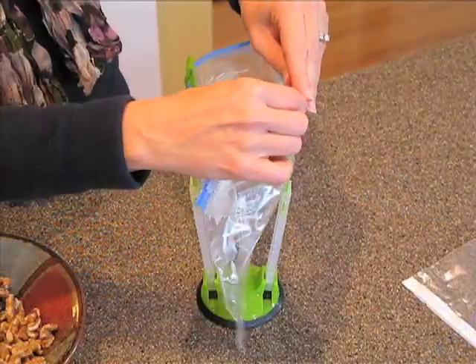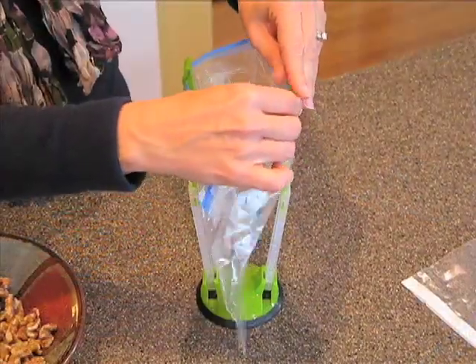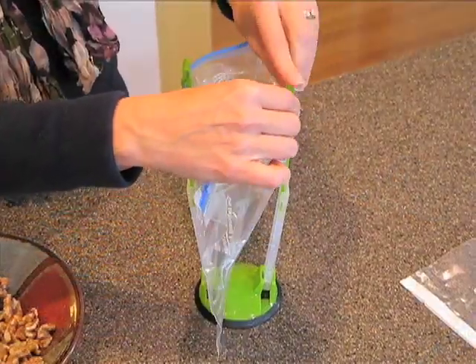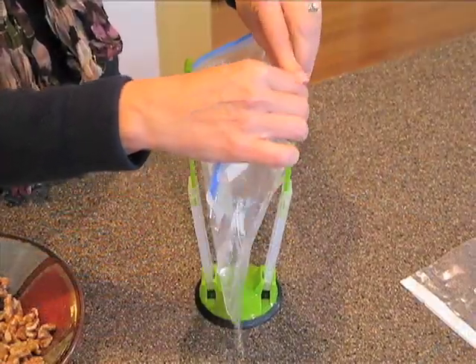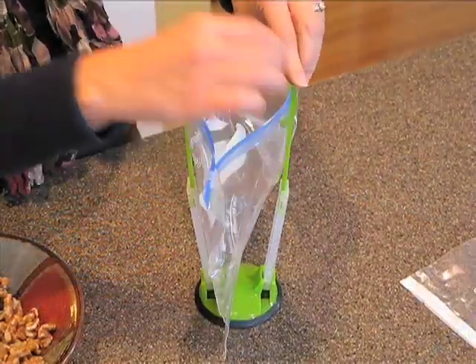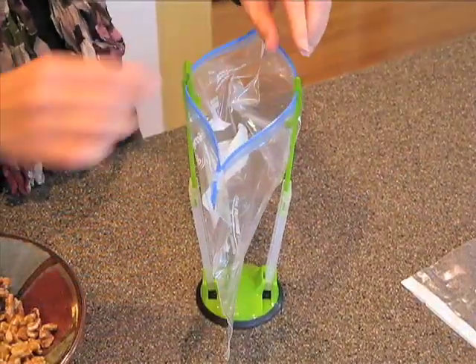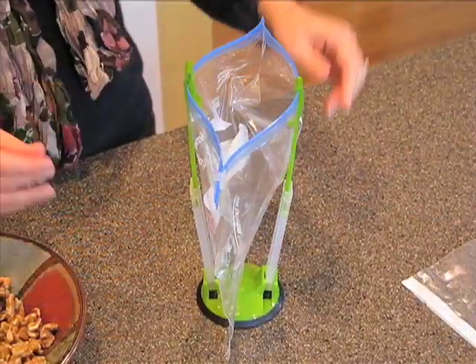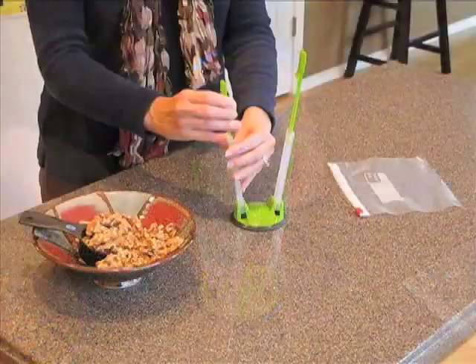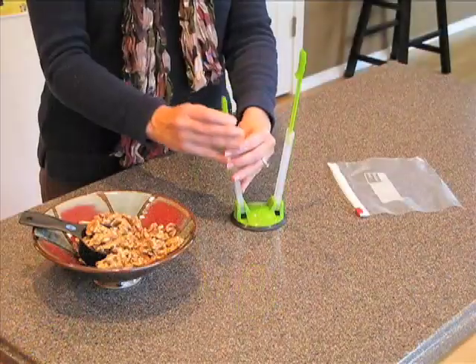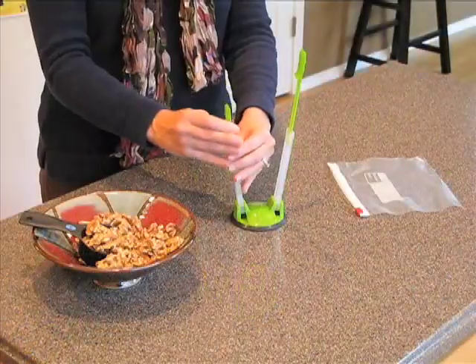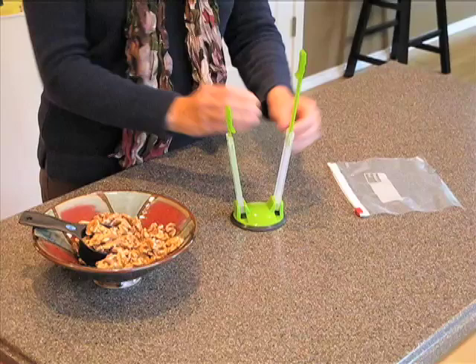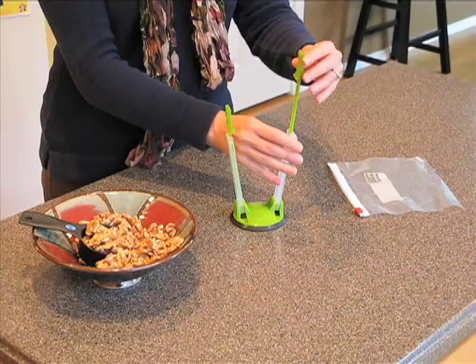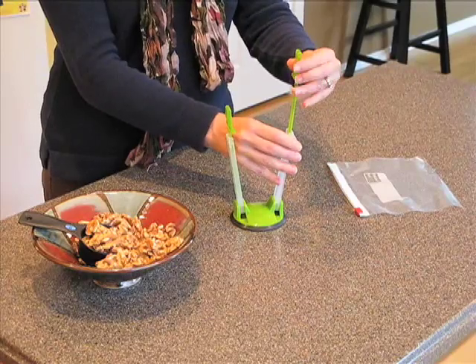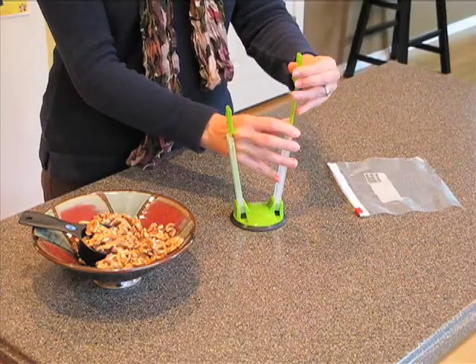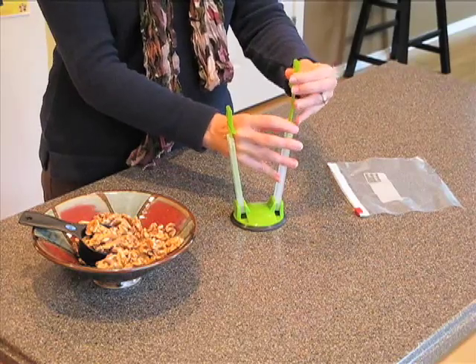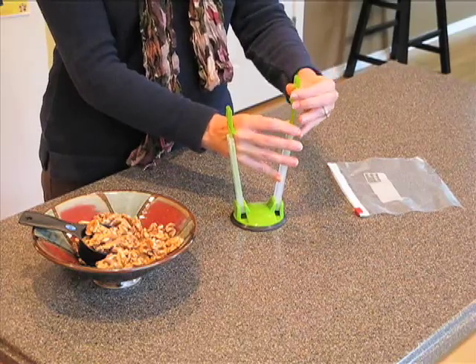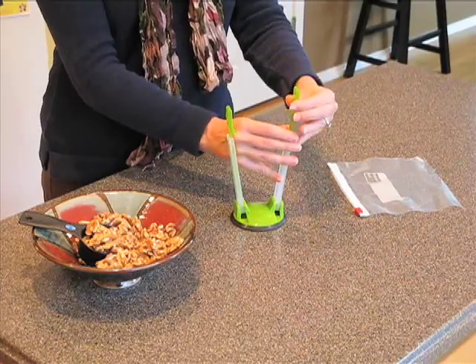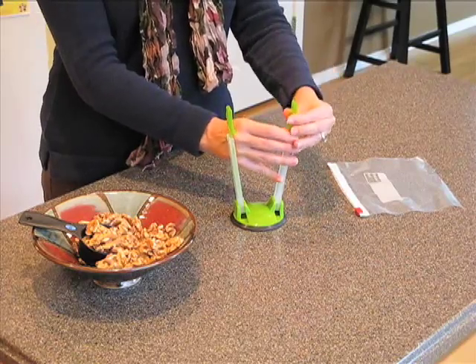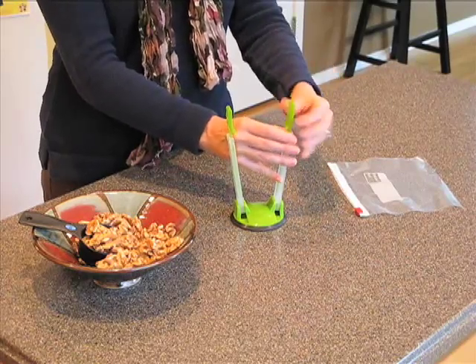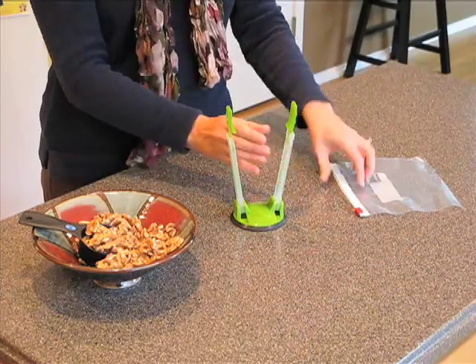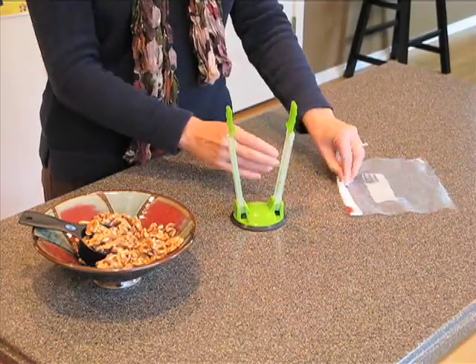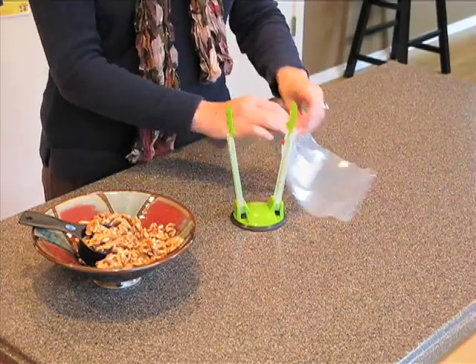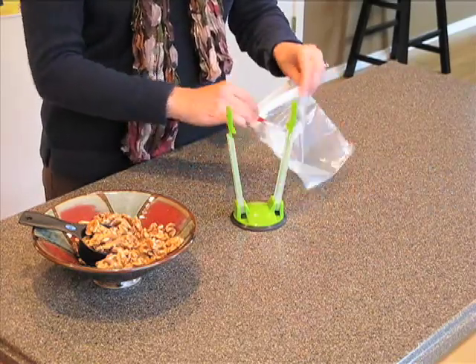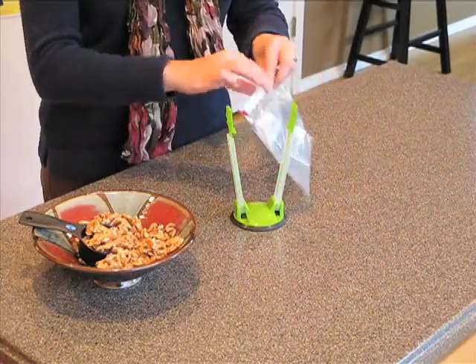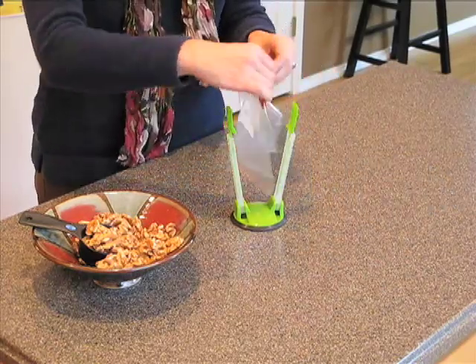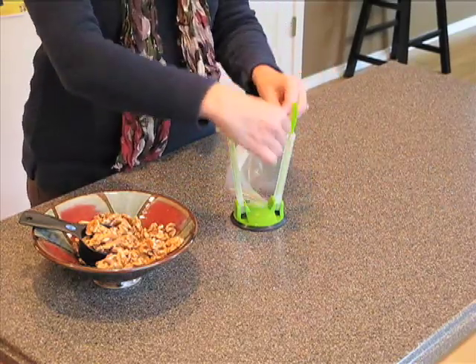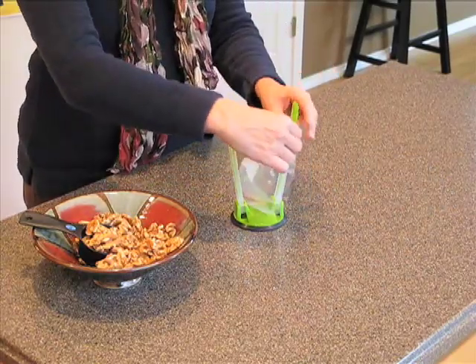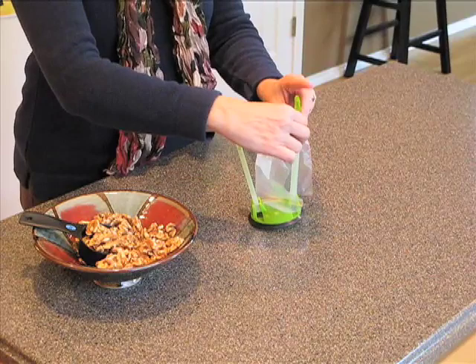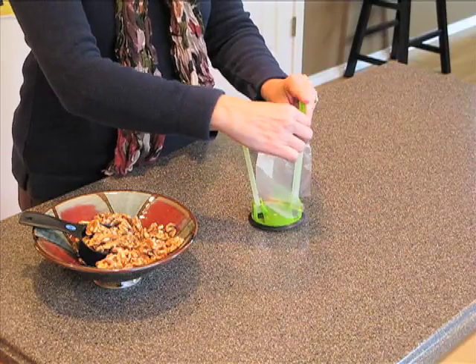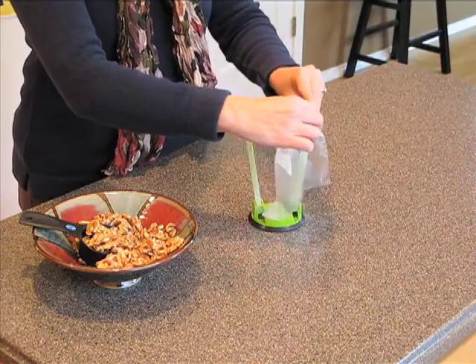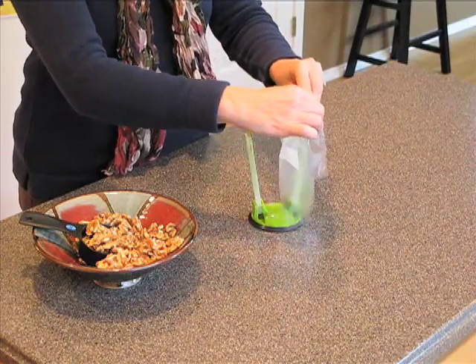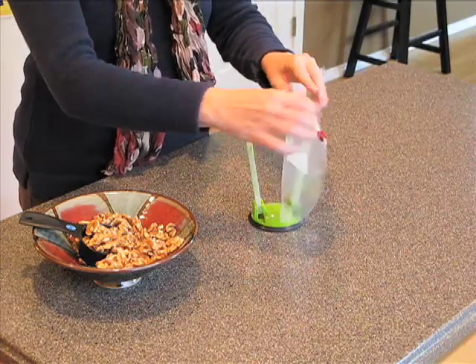Extendable arms hold gallon size to sandwich size bags. Just raise or lower to fit the bag you're using. Adjust the arms, clip on the bag and start filling.